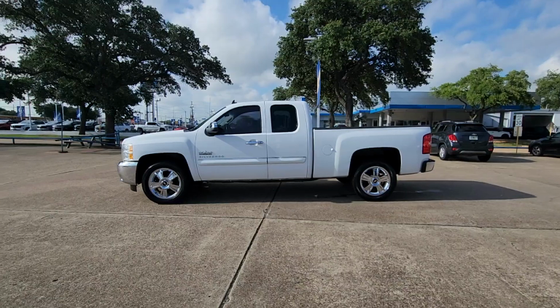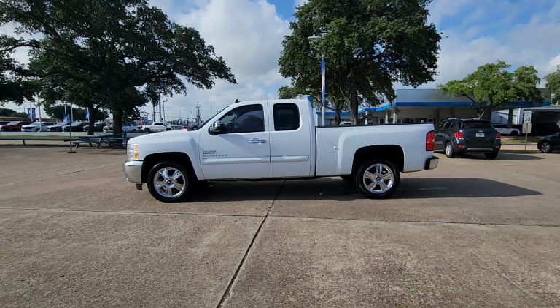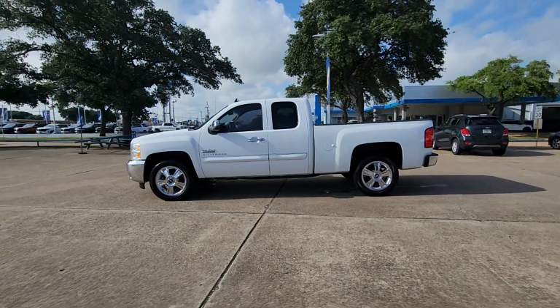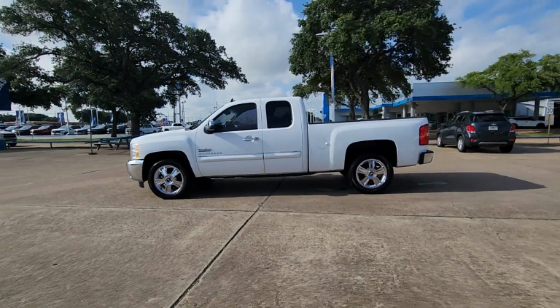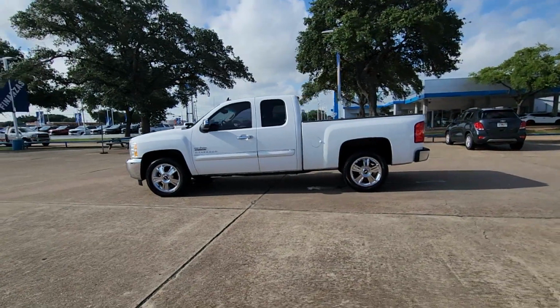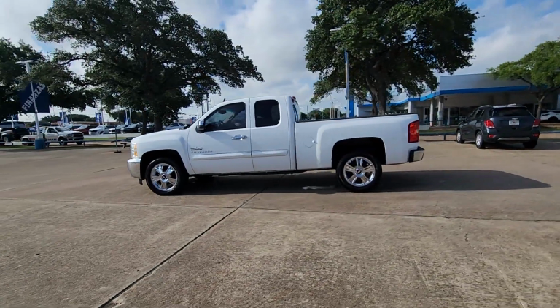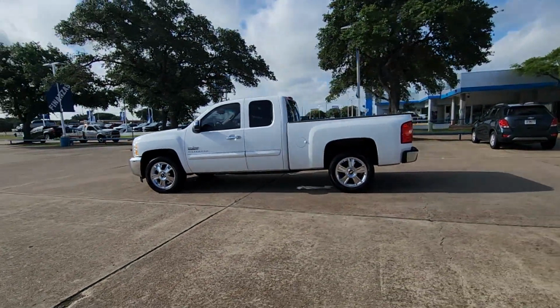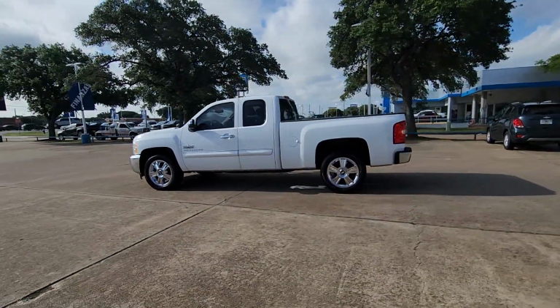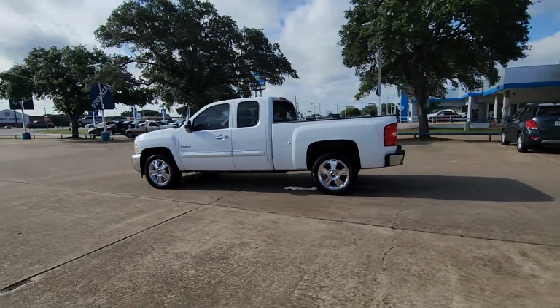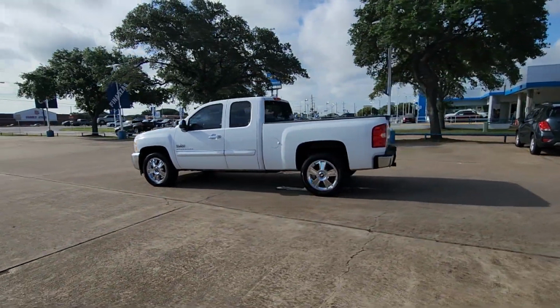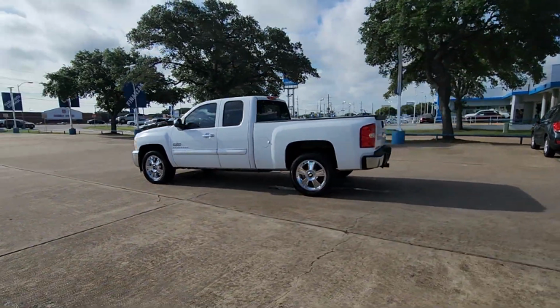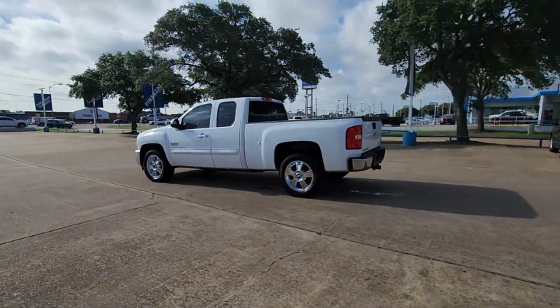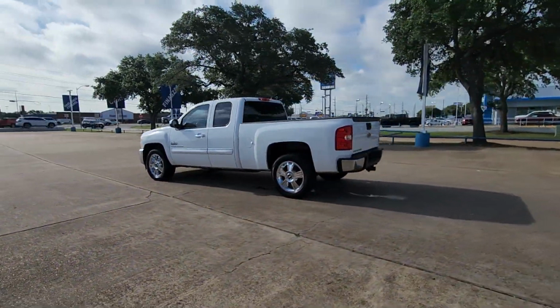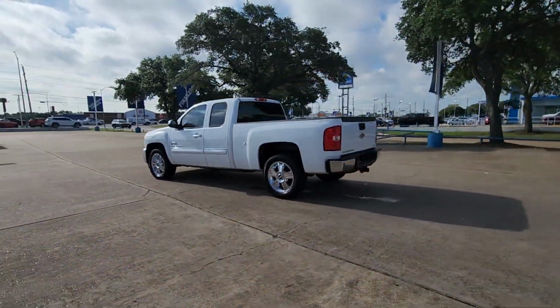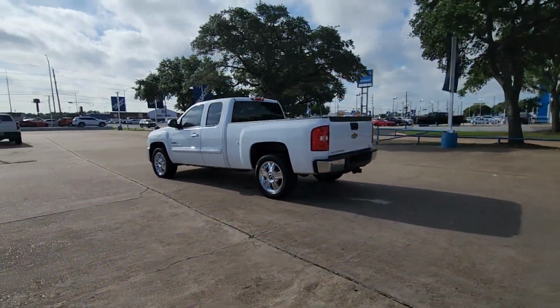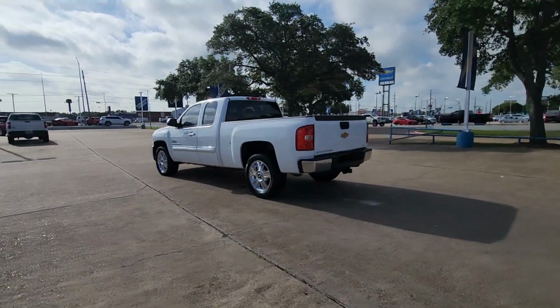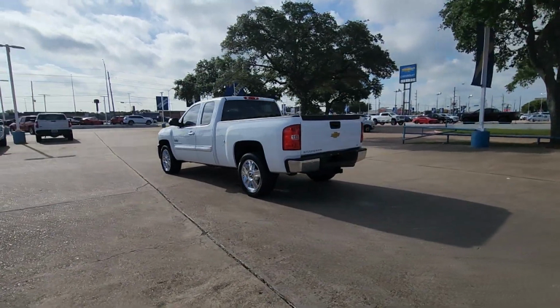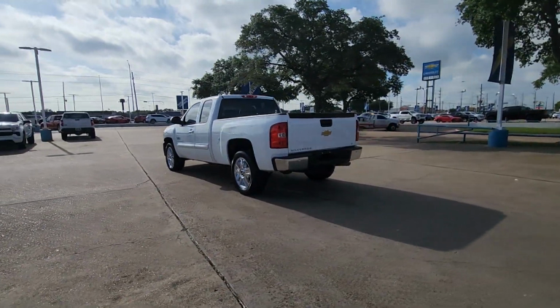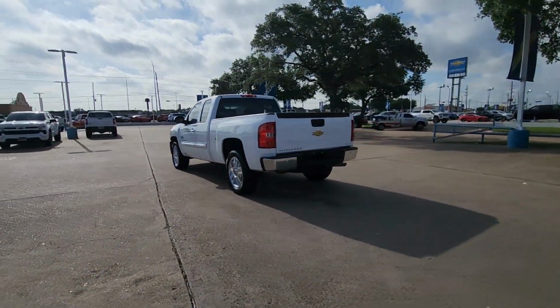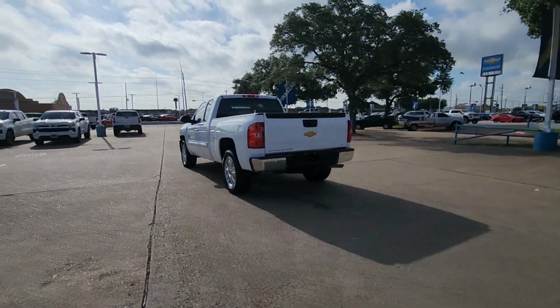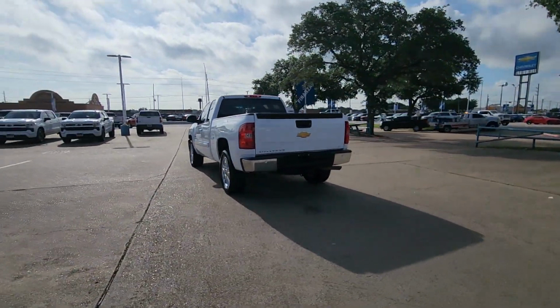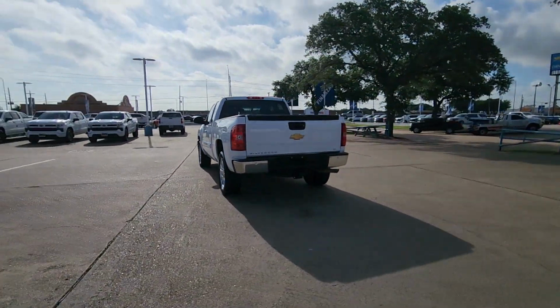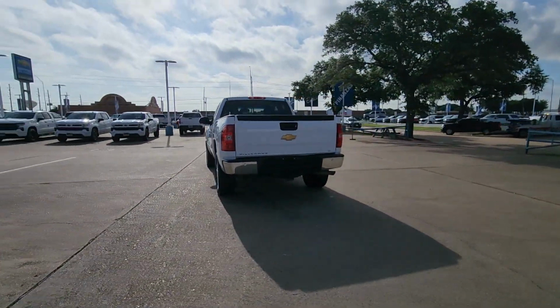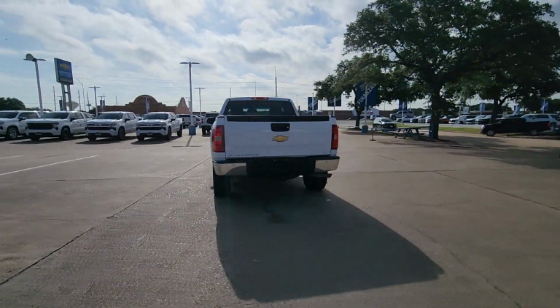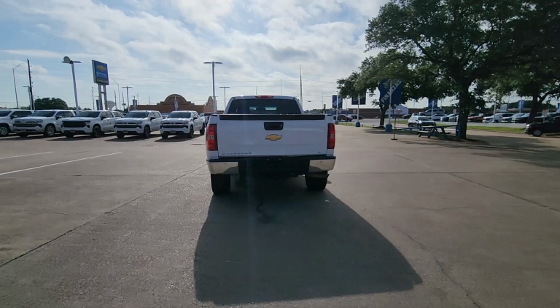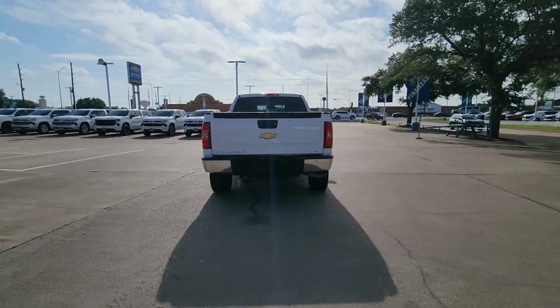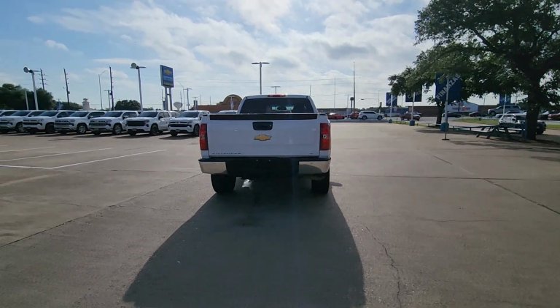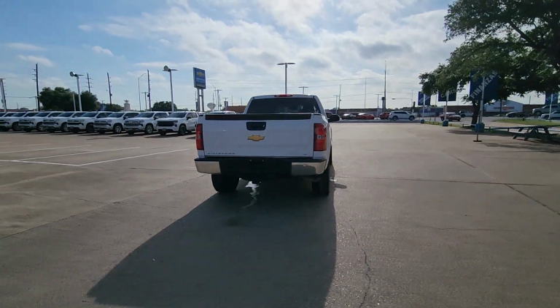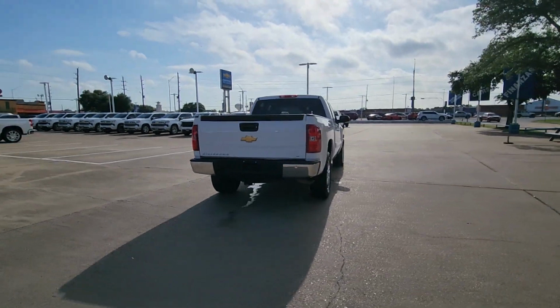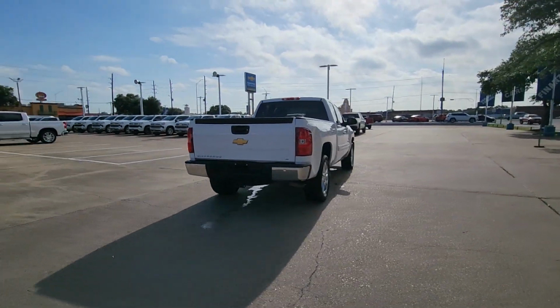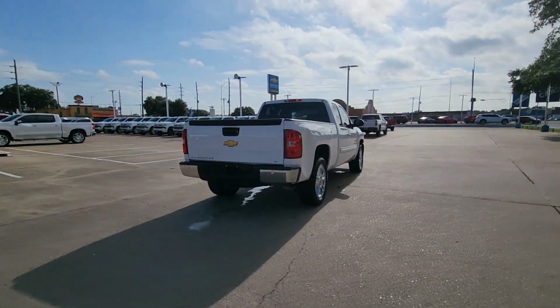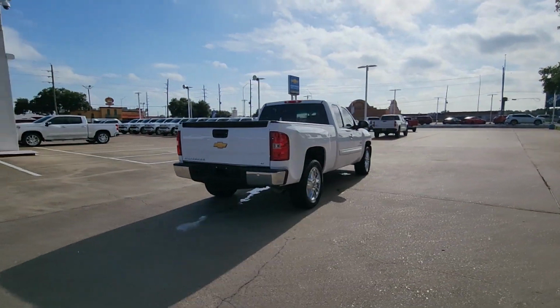Take a moment to check out the 2013 Chevrolet Silverado 1500. With less than 100,000 miles on the odometer, this vehicle provides excellent value.